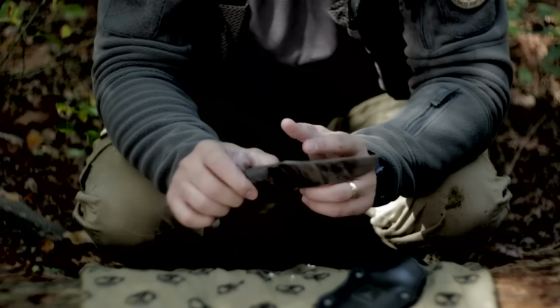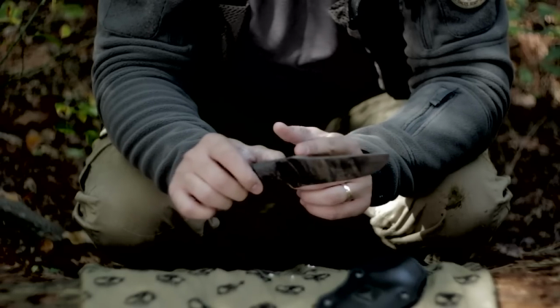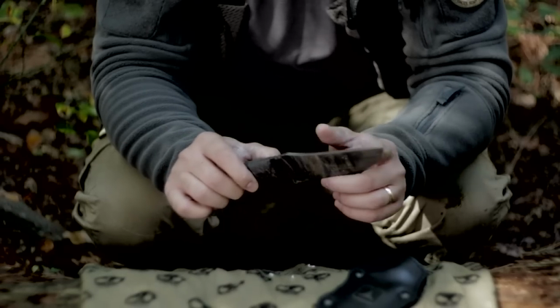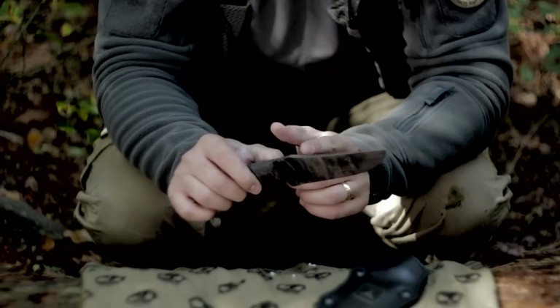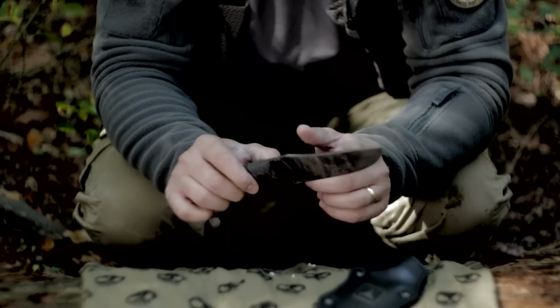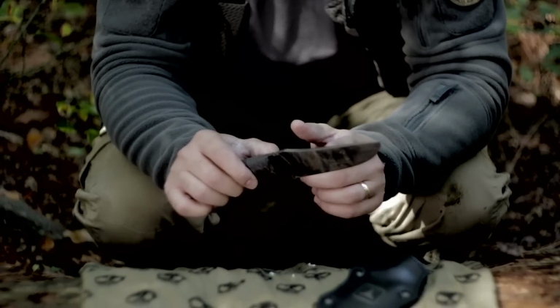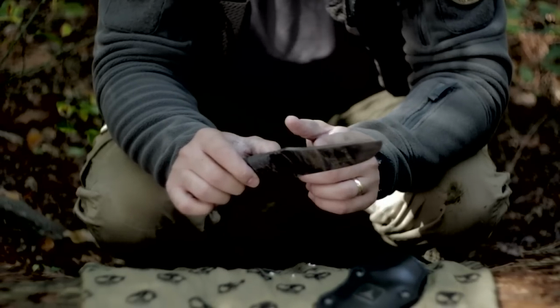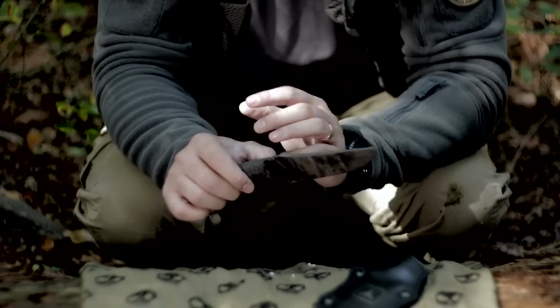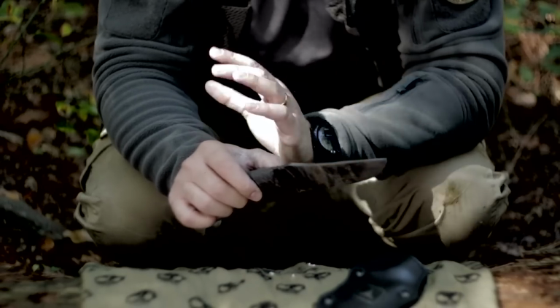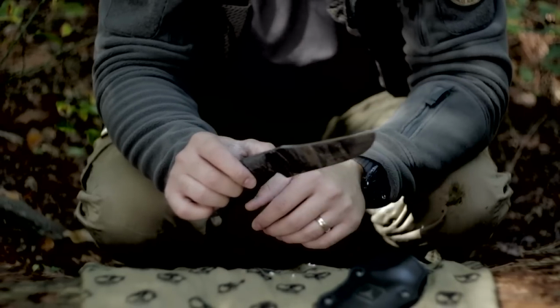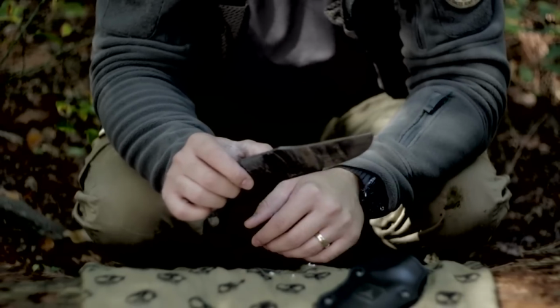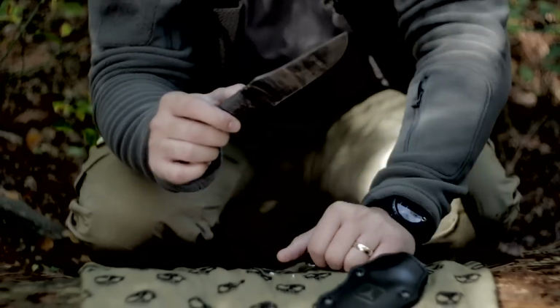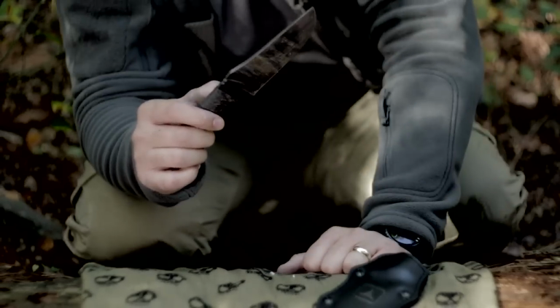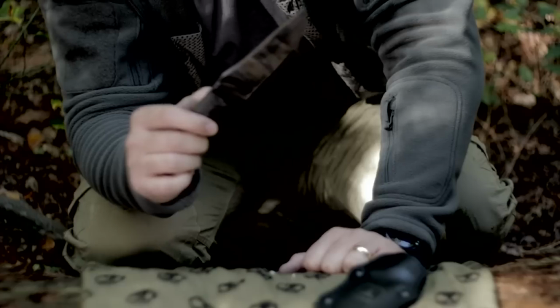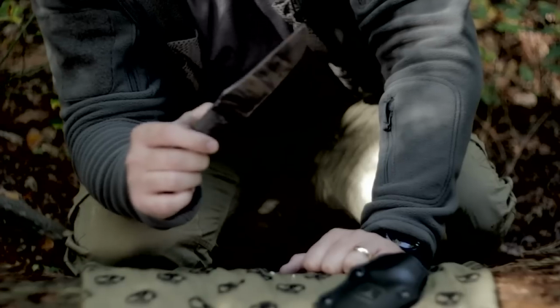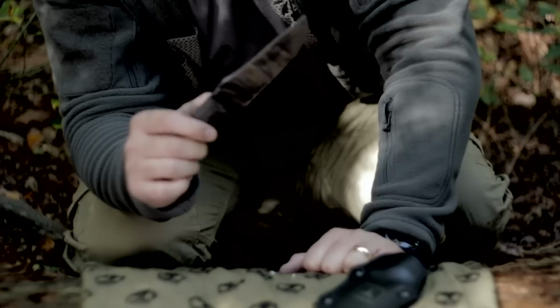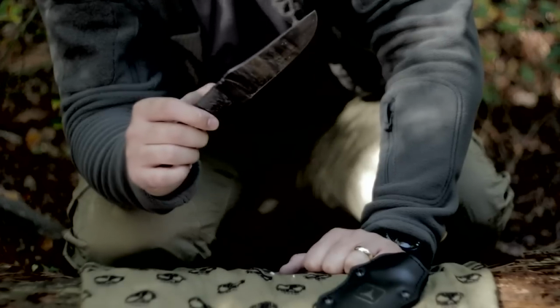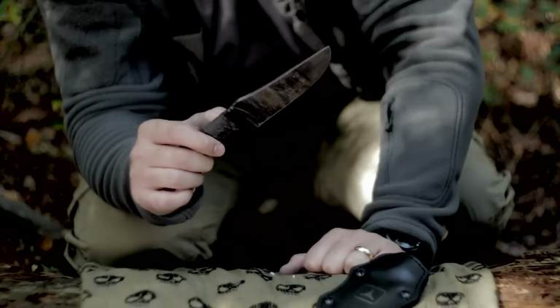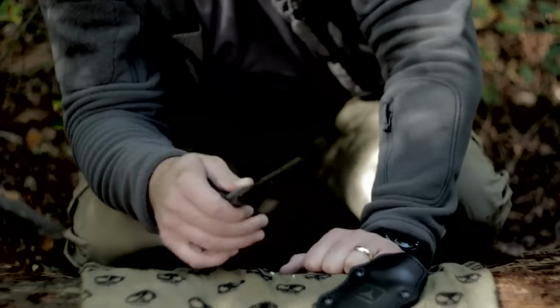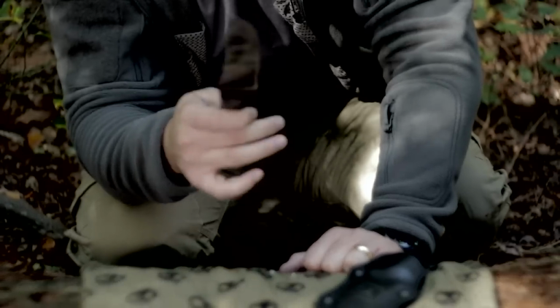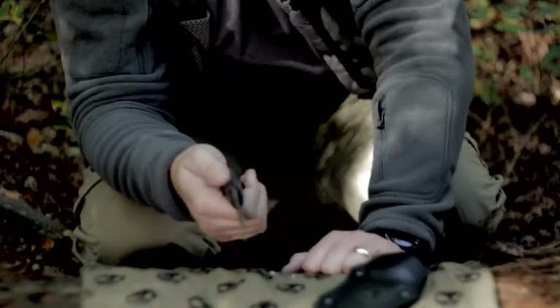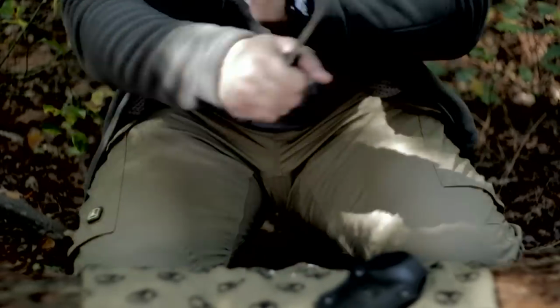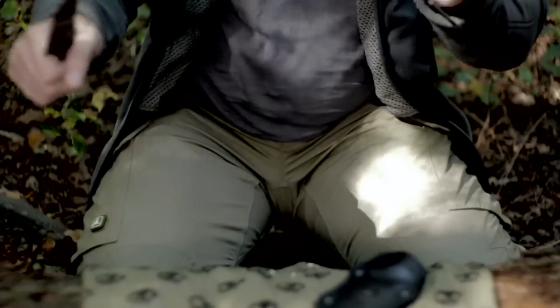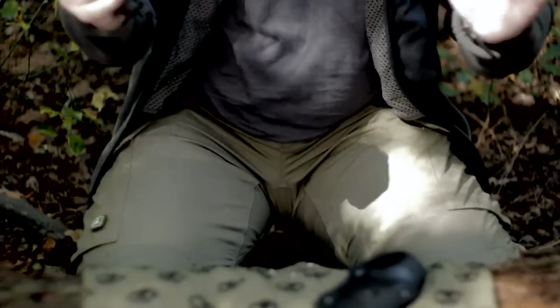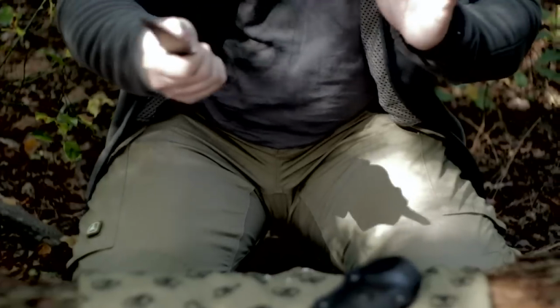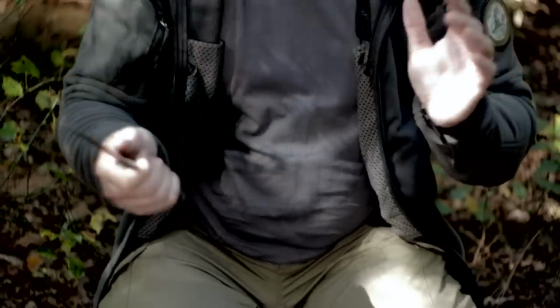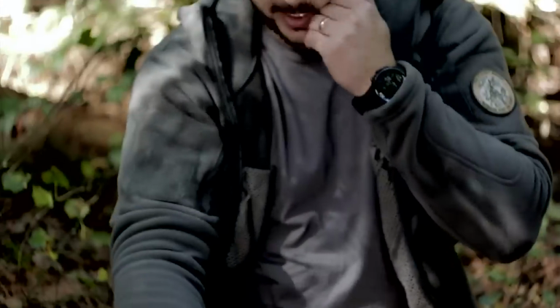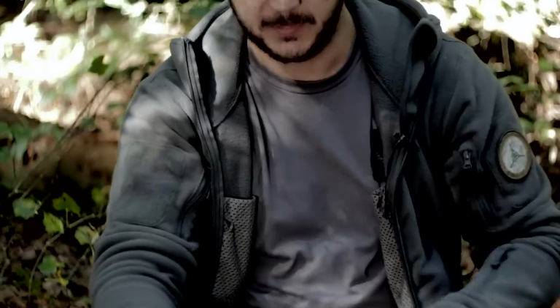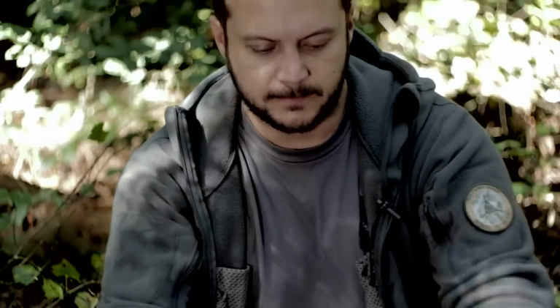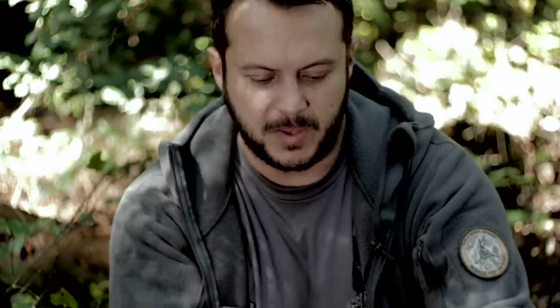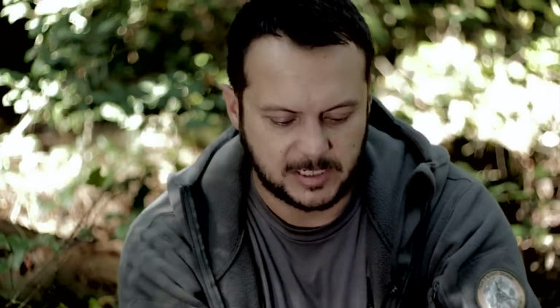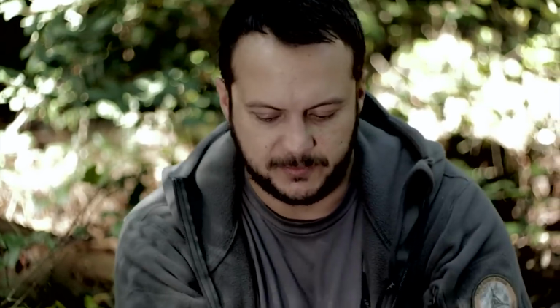The blade length is 4.86 inches, overall length is 9.12 inches, and it weighs 6.5 ounces — so it's a very light, very maneuverable knife, especially in a knife fighting situation.